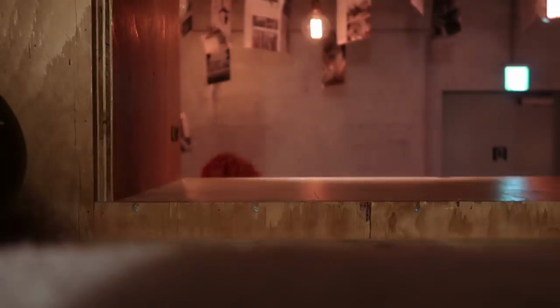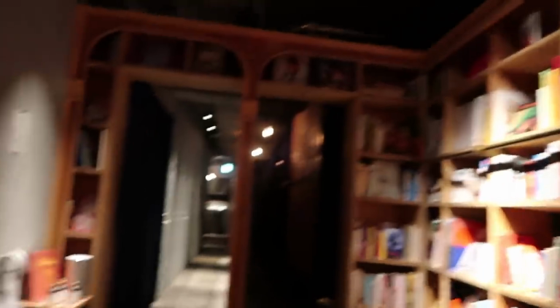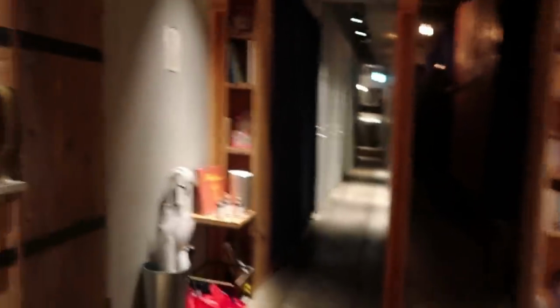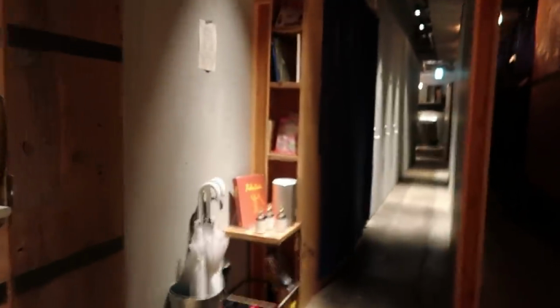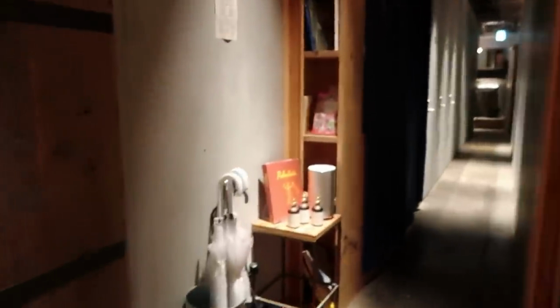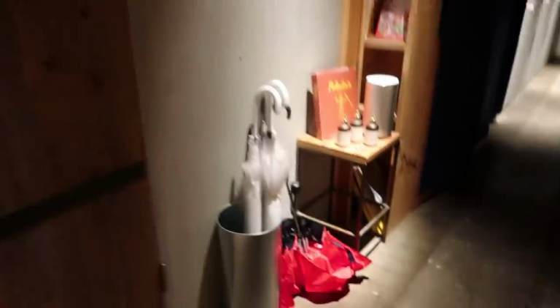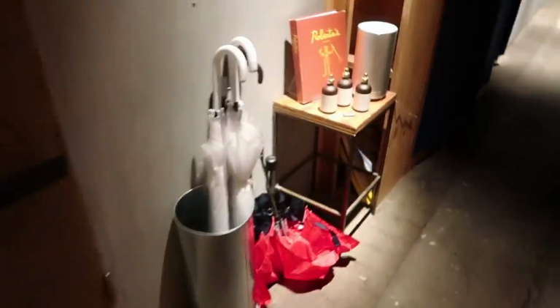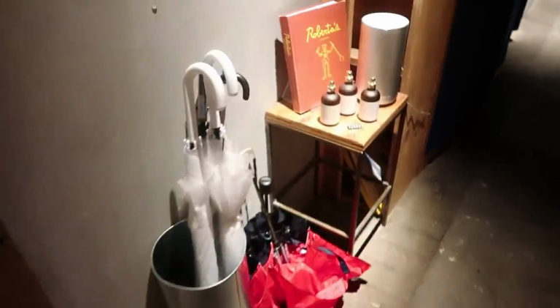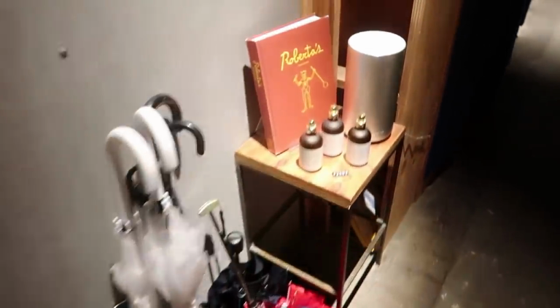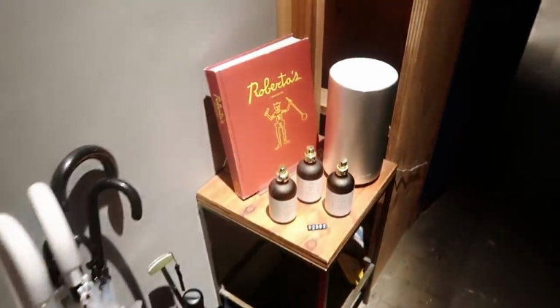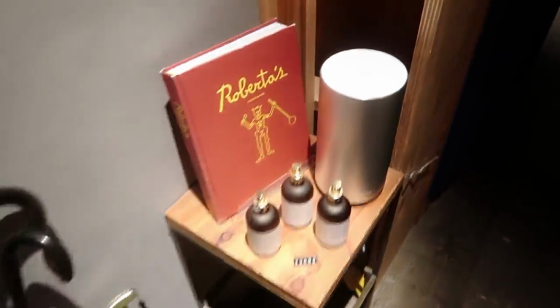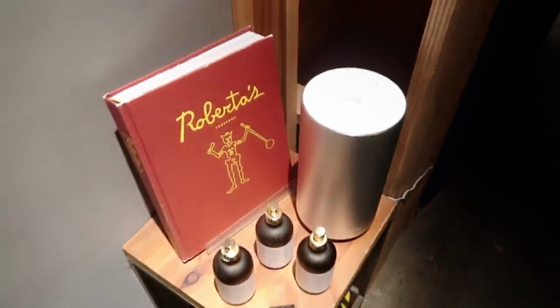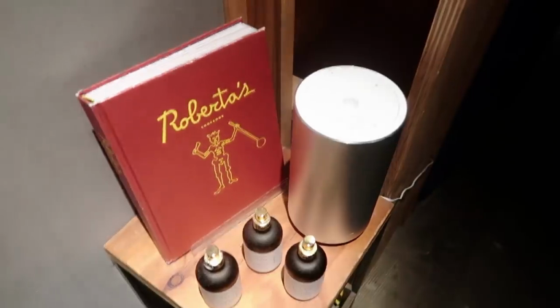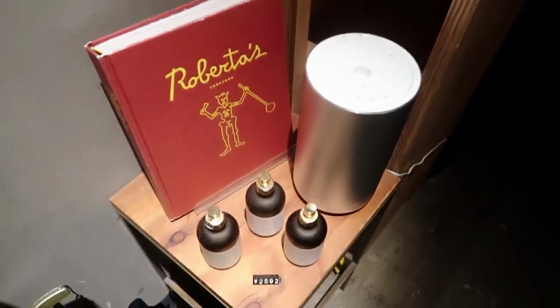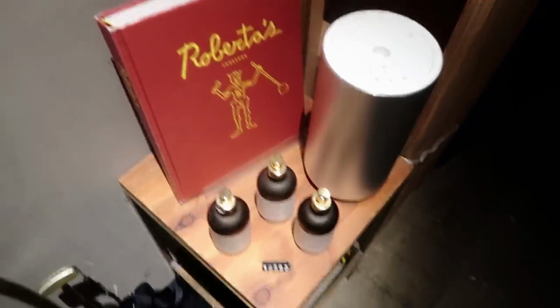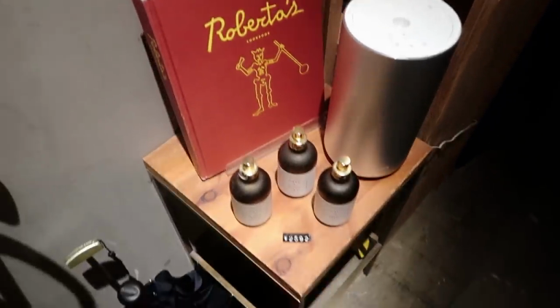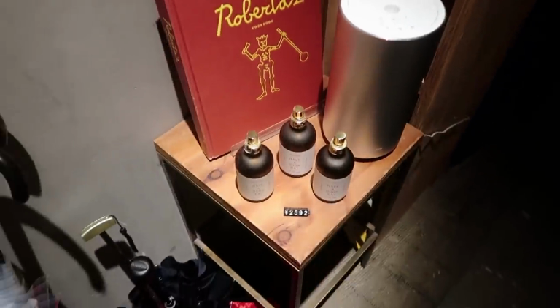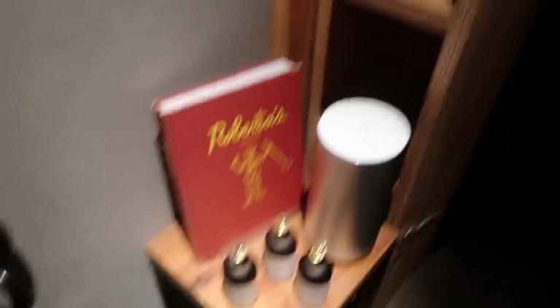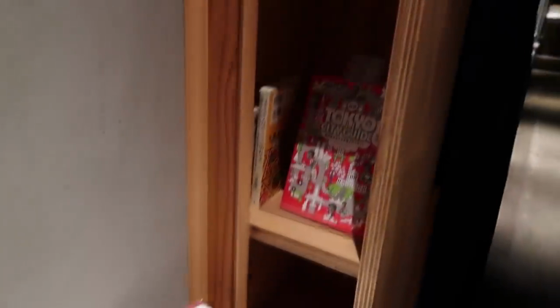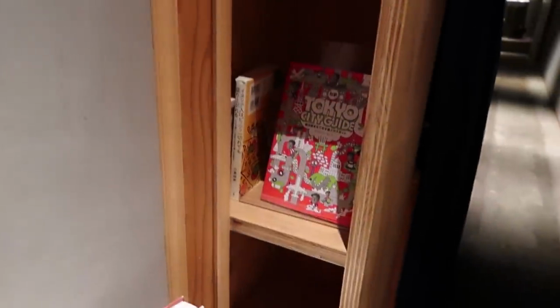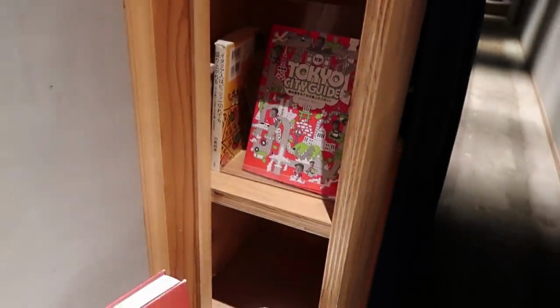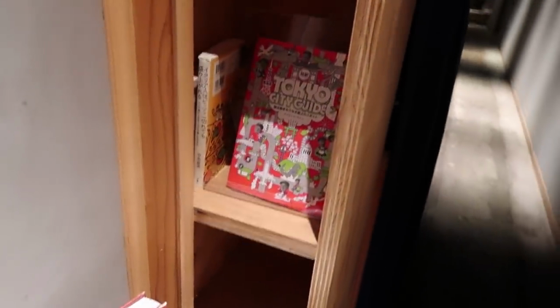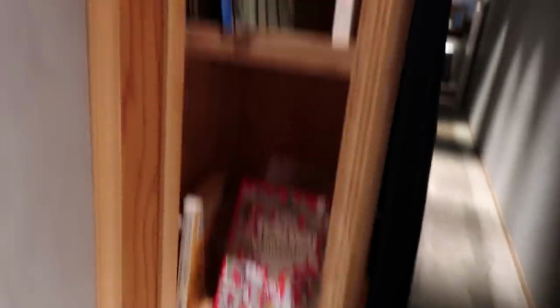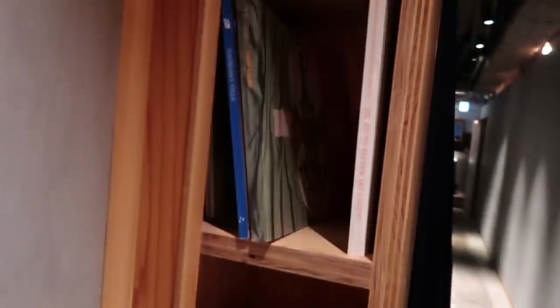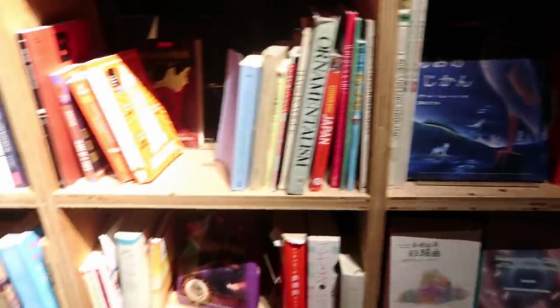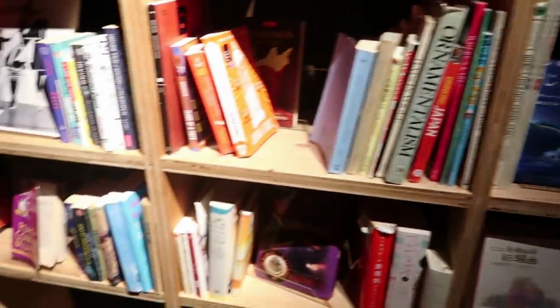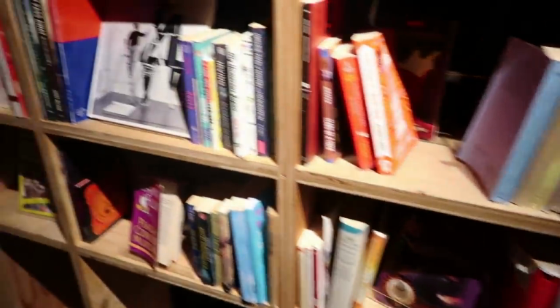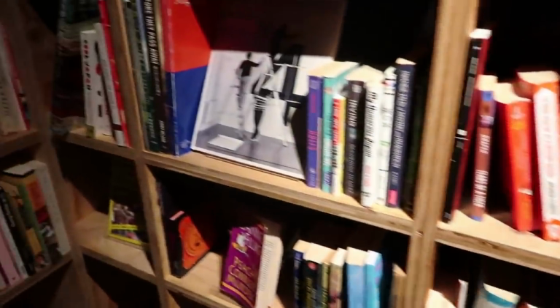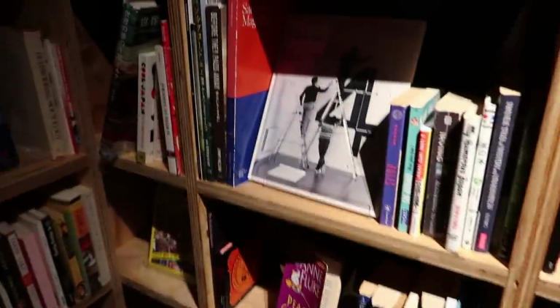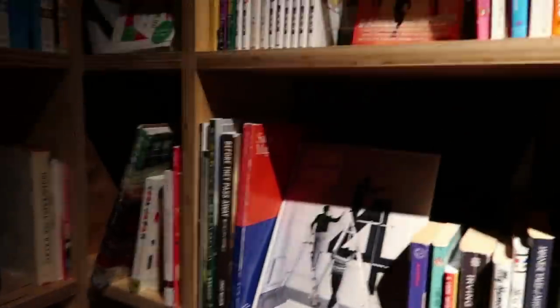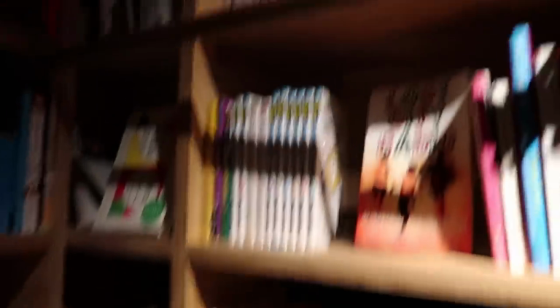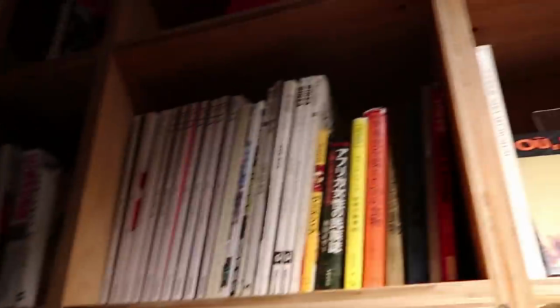They do sell essential oils and diffusers here, among some other merchandise. They also have English books and Japanese books.